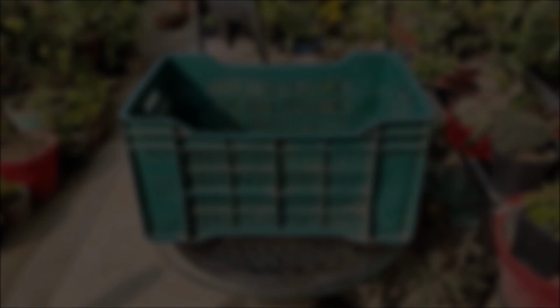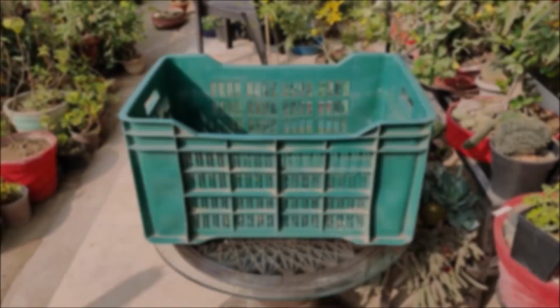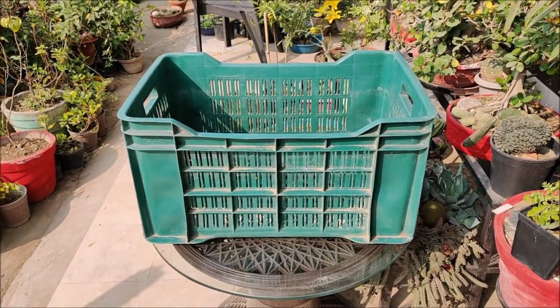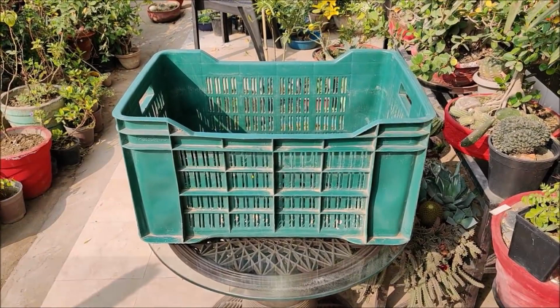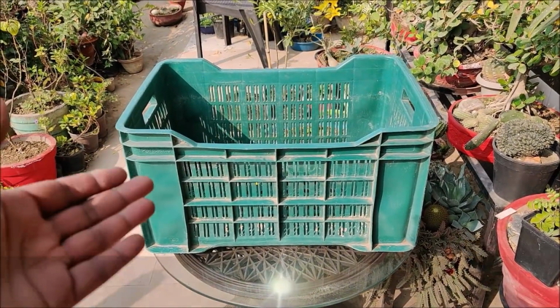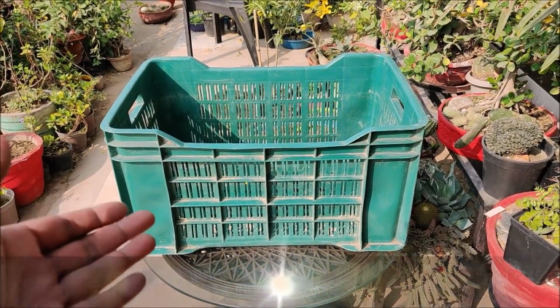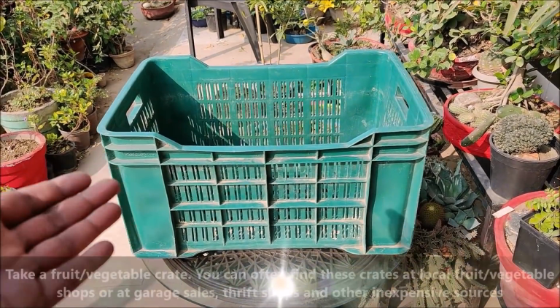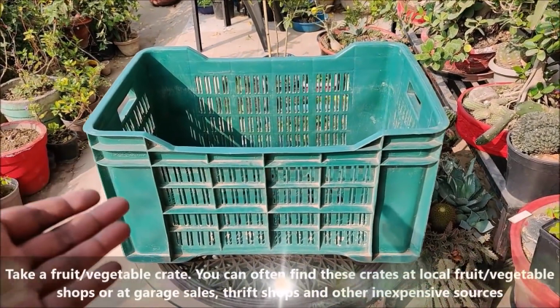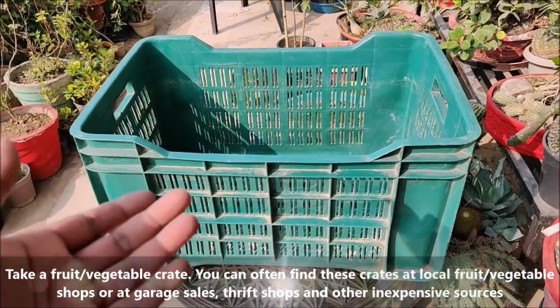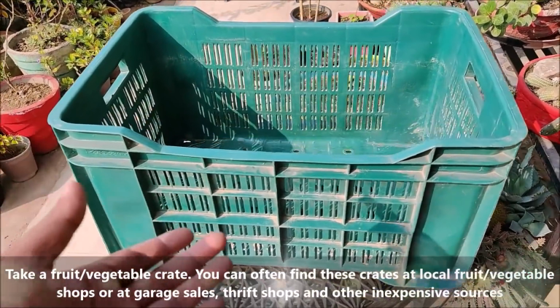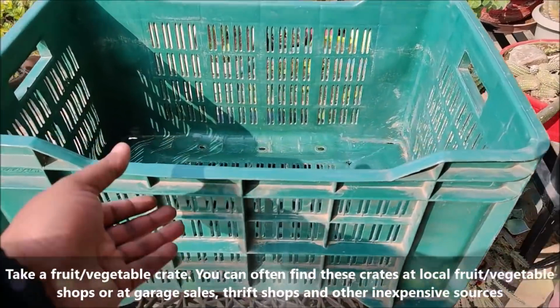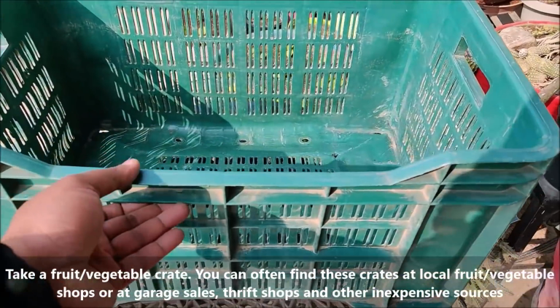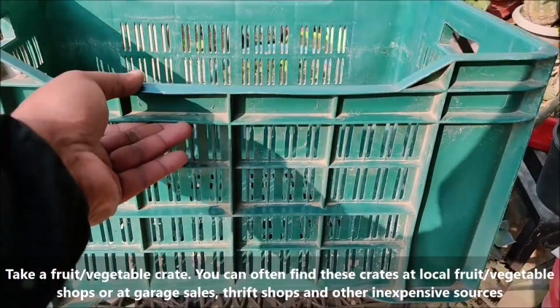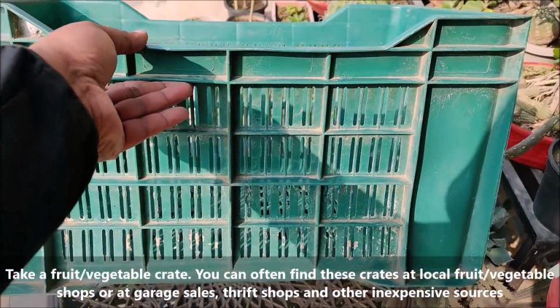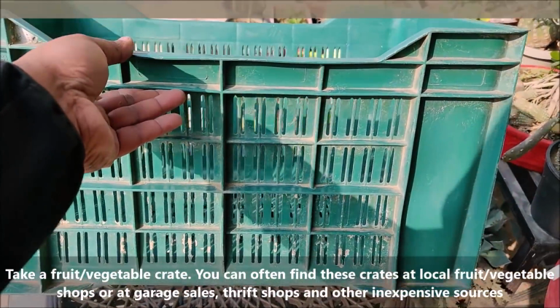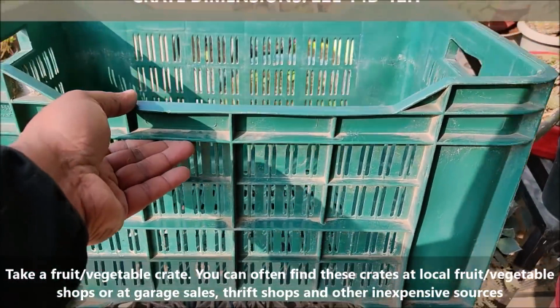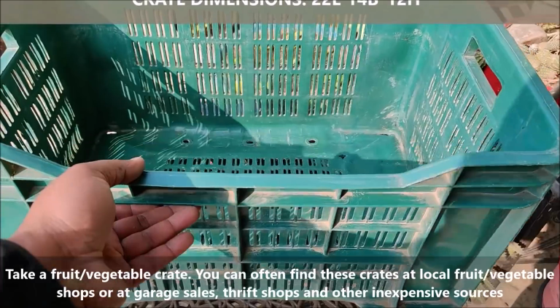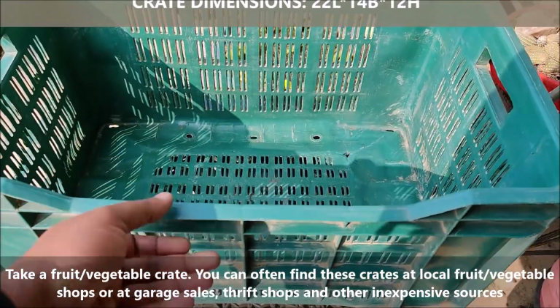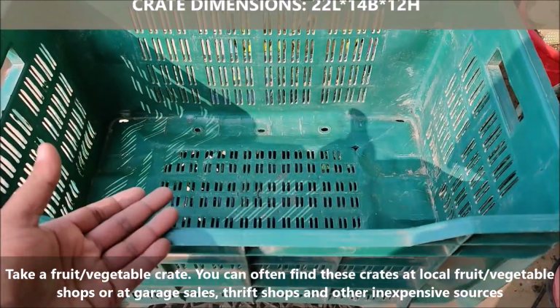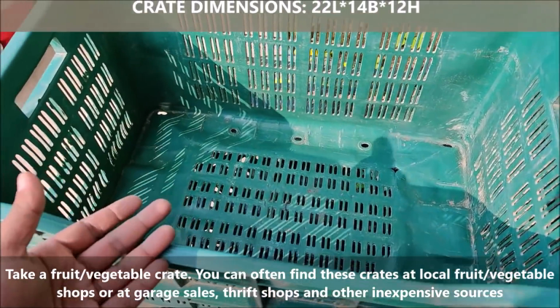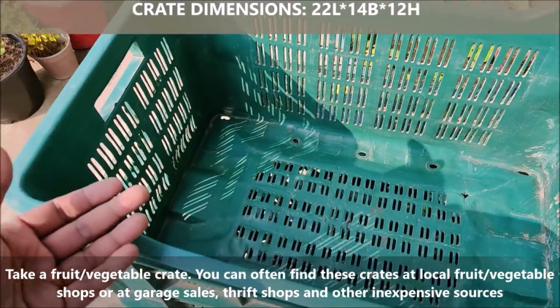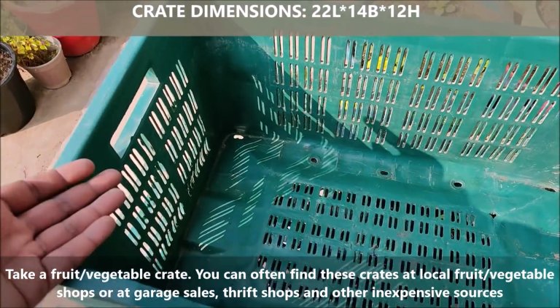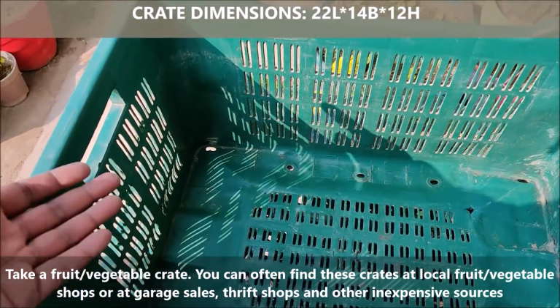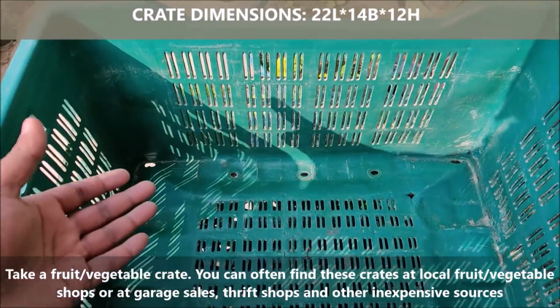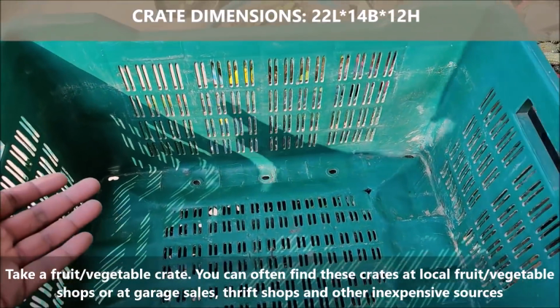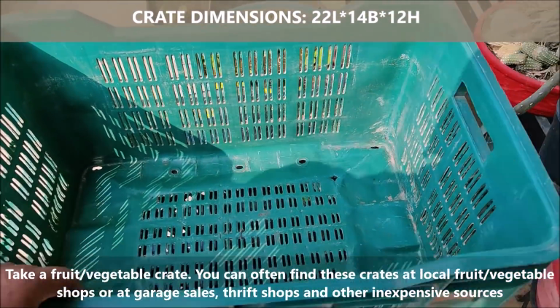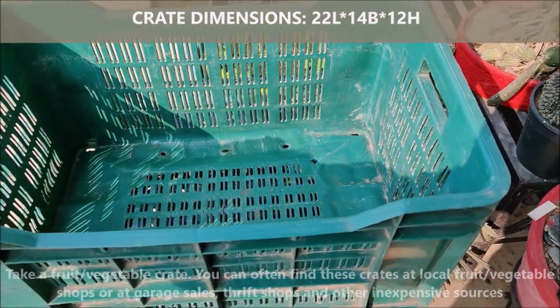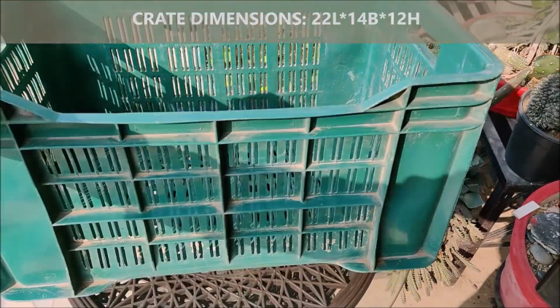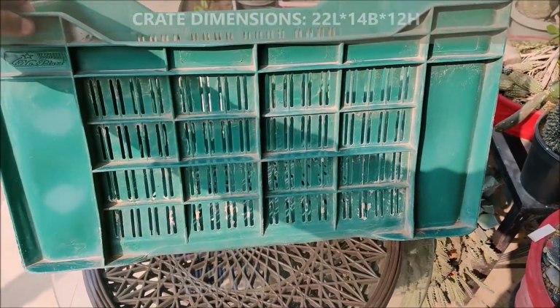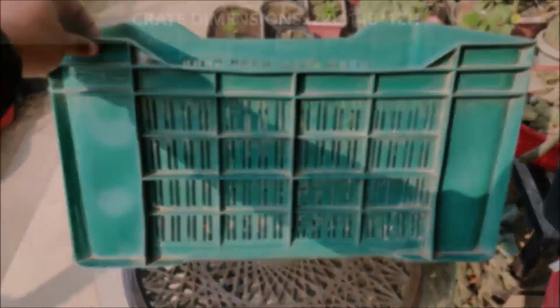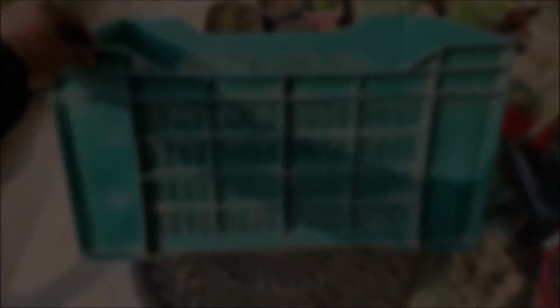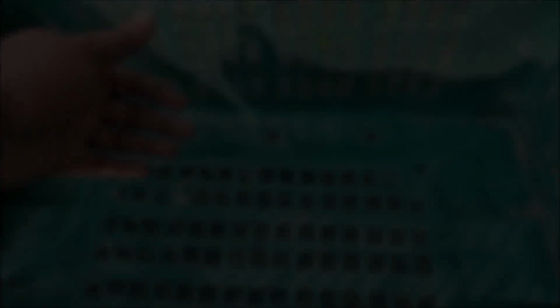Take a fruit or vegetable crate. You can often find these crates at local fruit or vegetable shops, or at garage sales, thrift shops and other inexpensive sources.